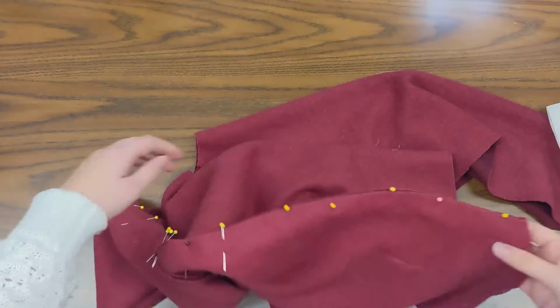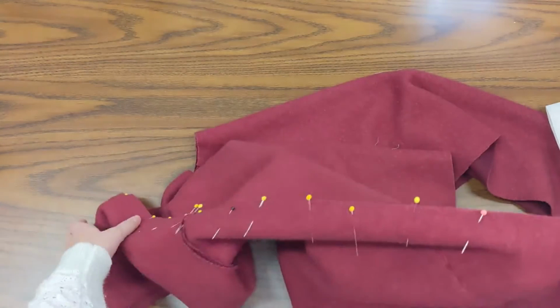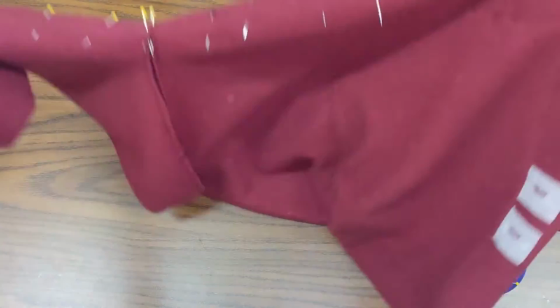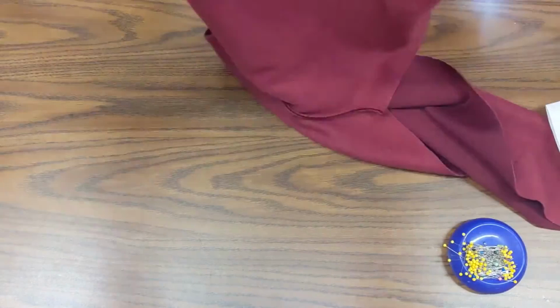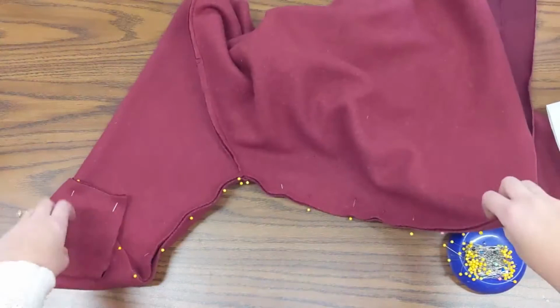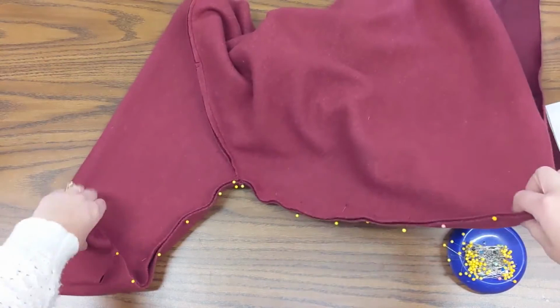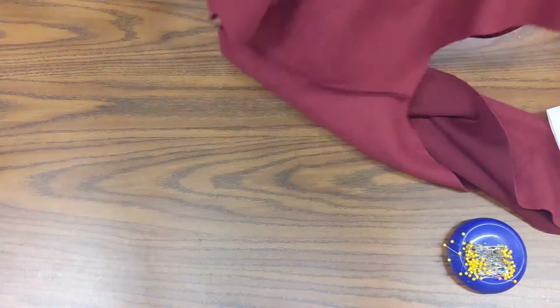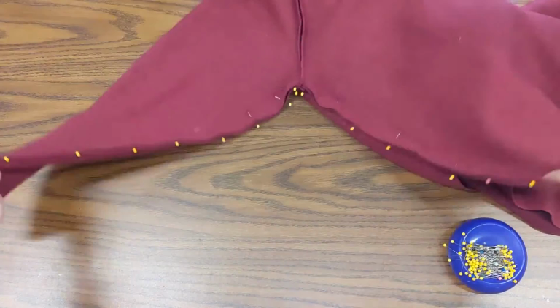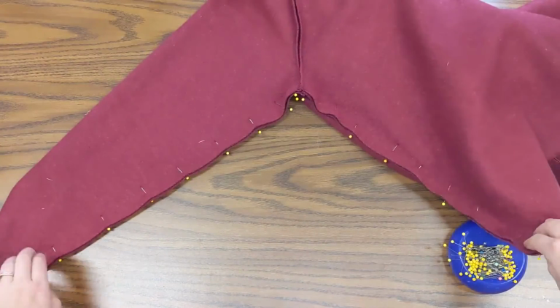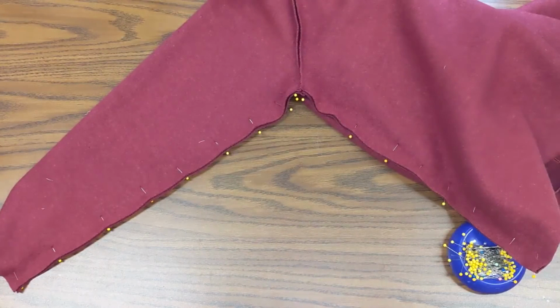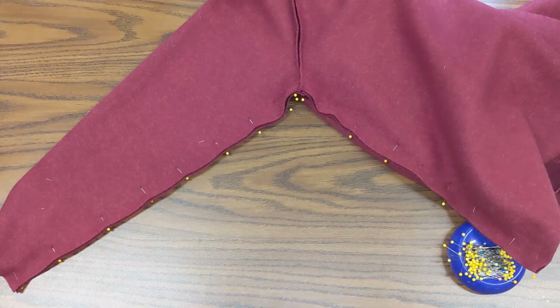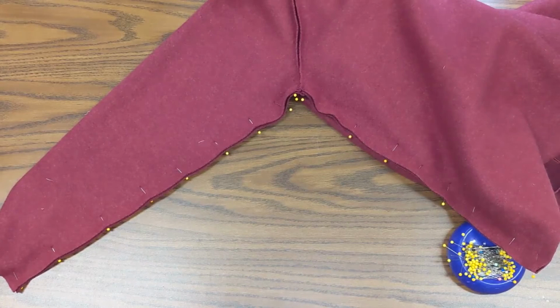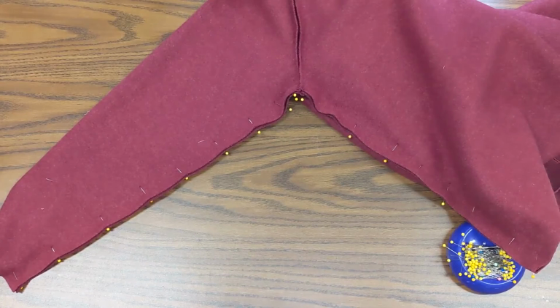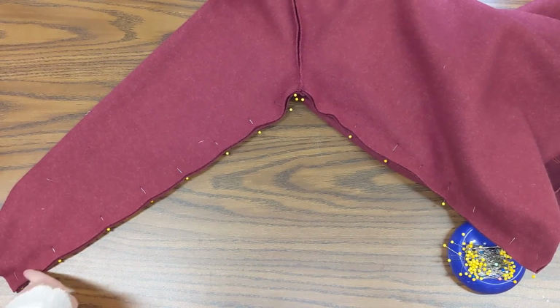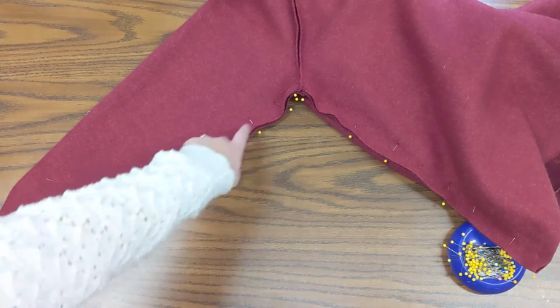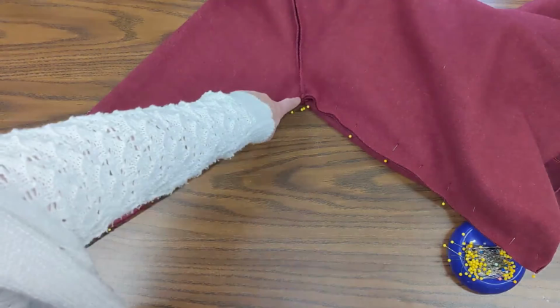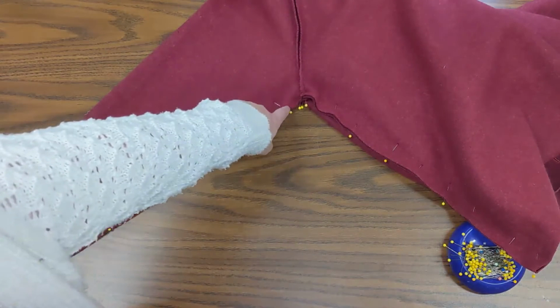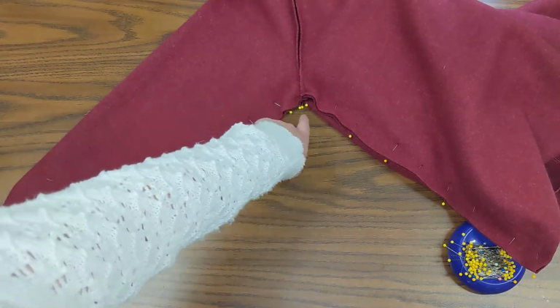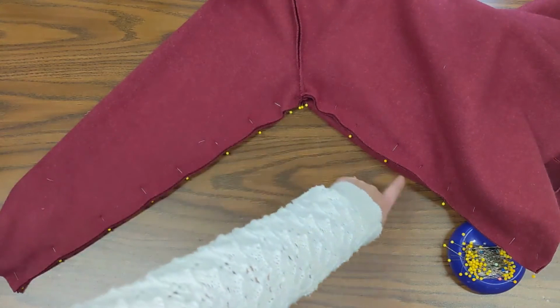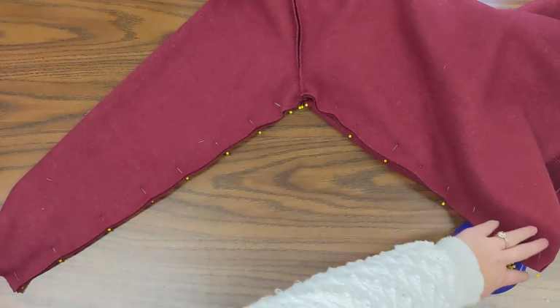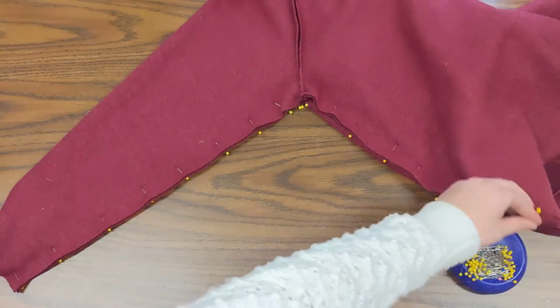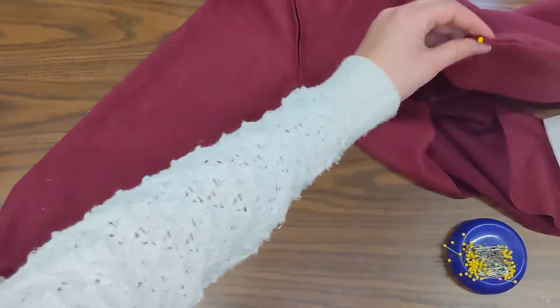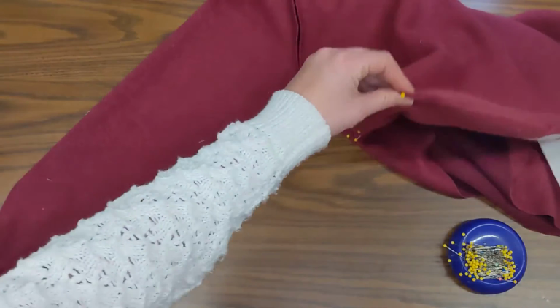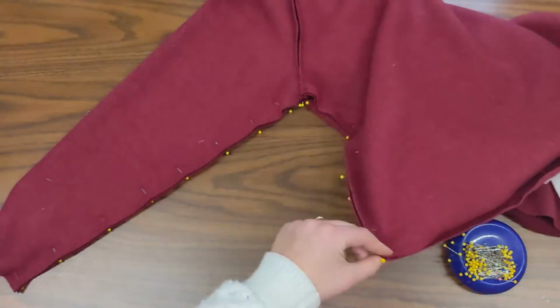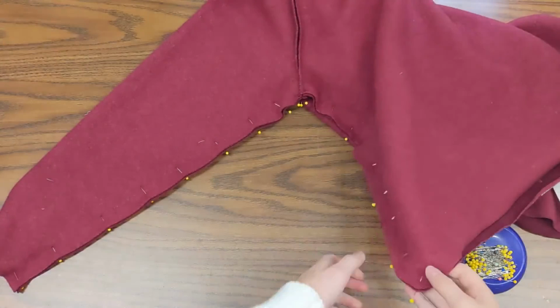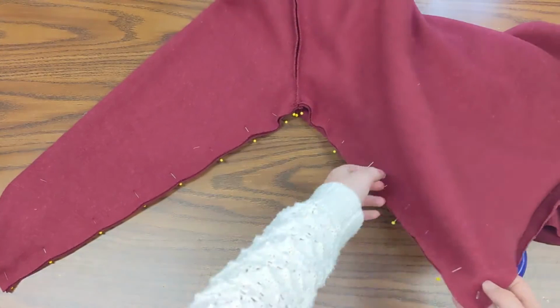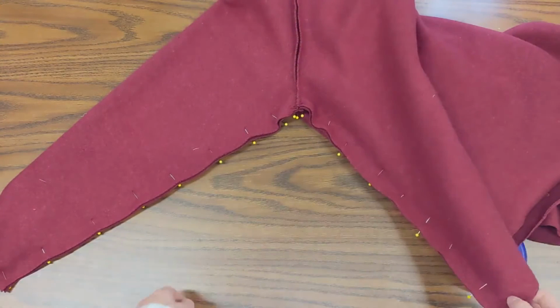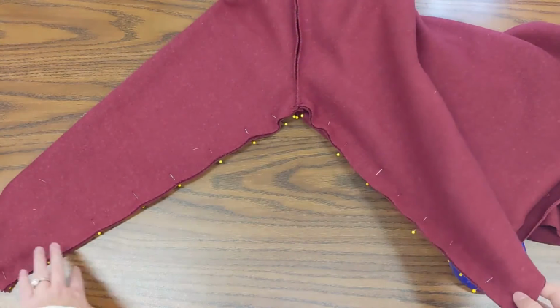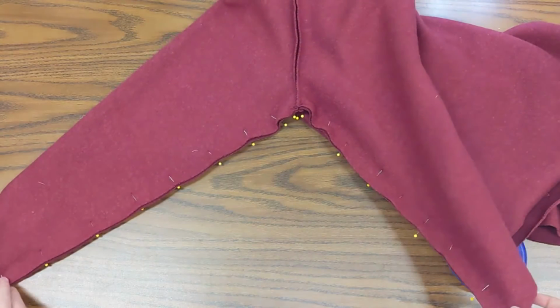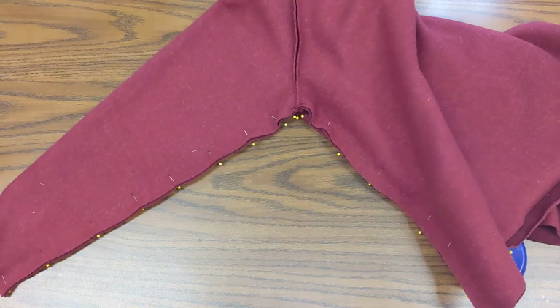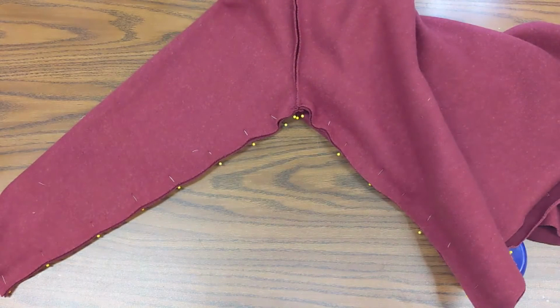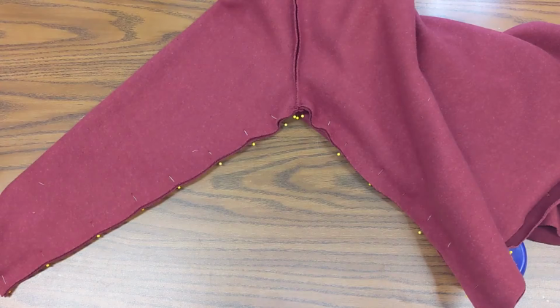Now you can see my entire seam right here is pinned. I have my sleeve all the way to my armpit and then after my armpit it goes down to the bottom of my hoodie. Now I'm ready to sew.